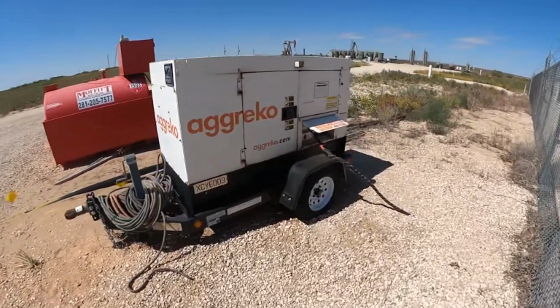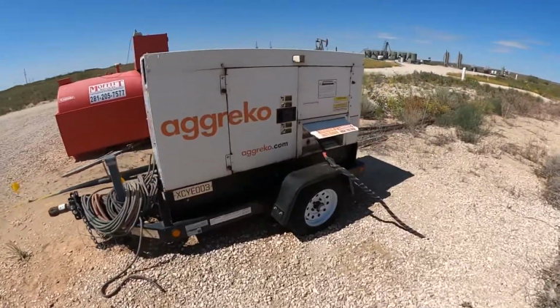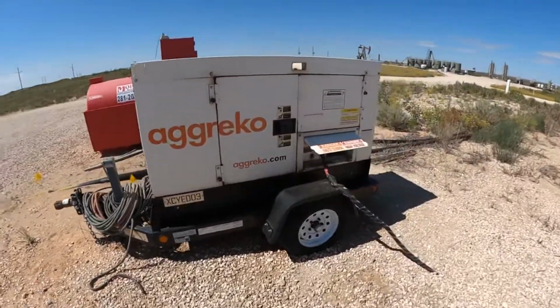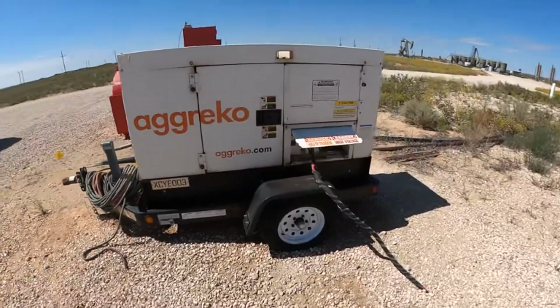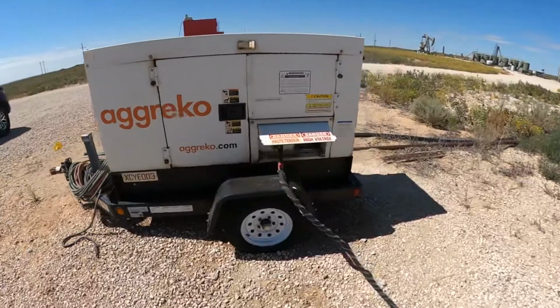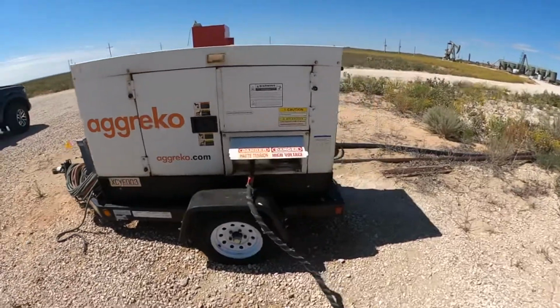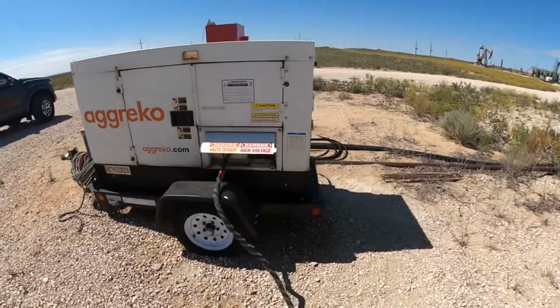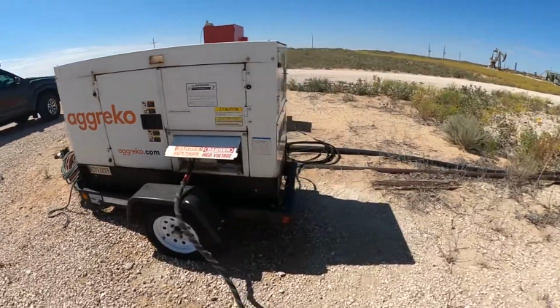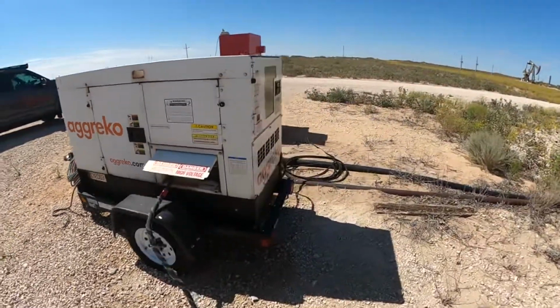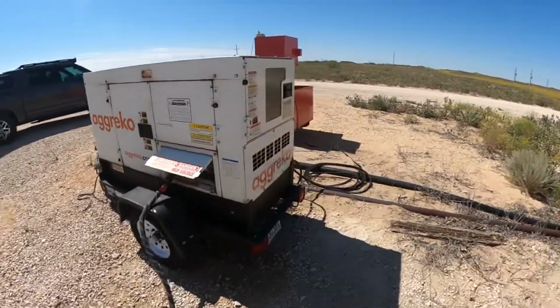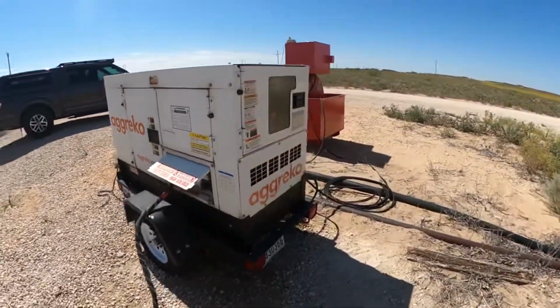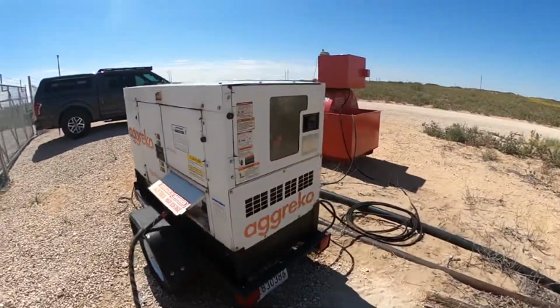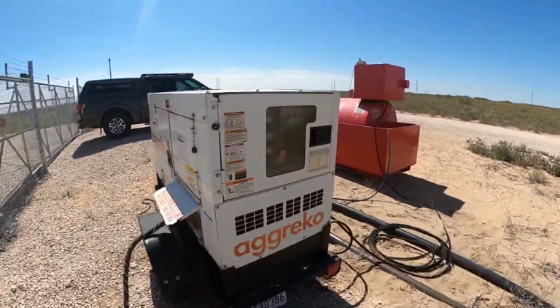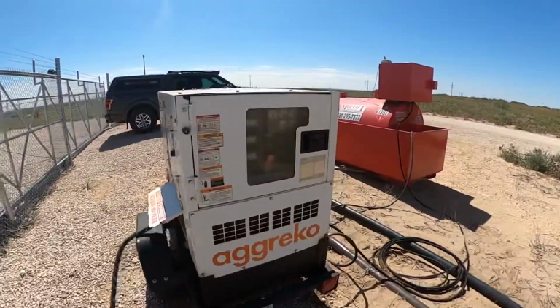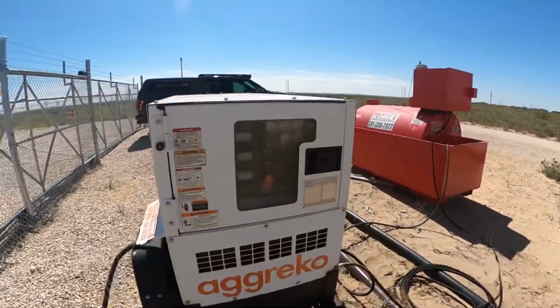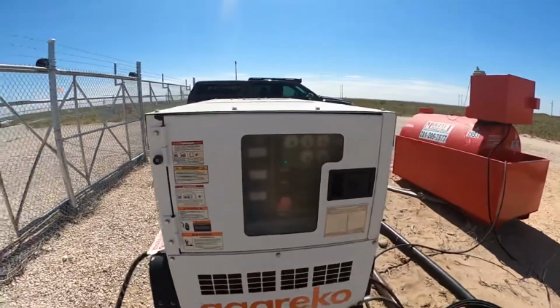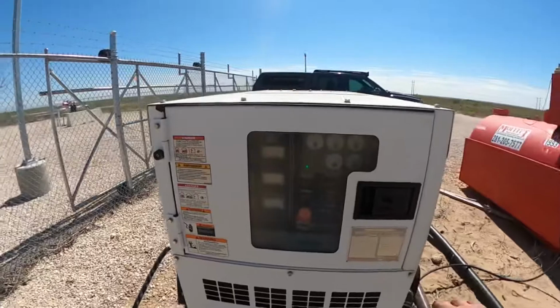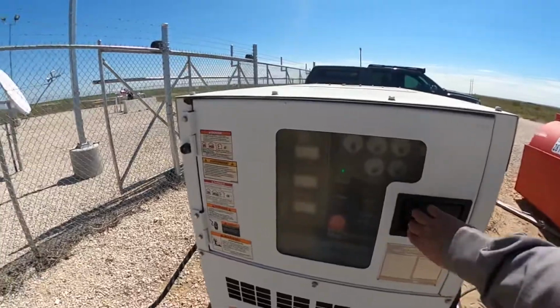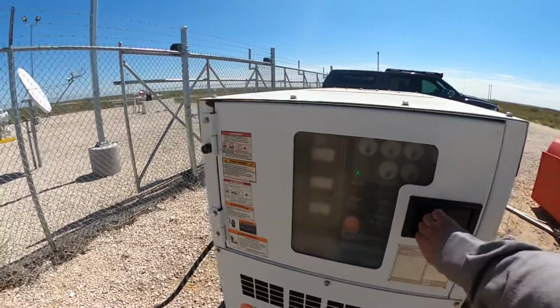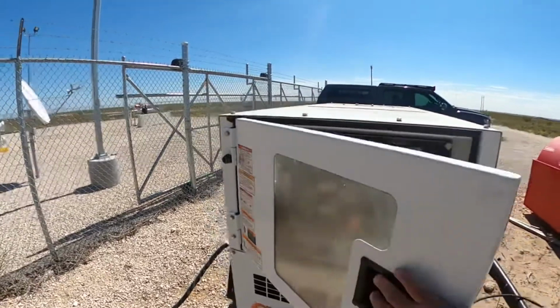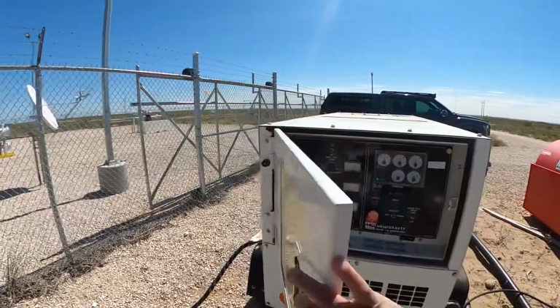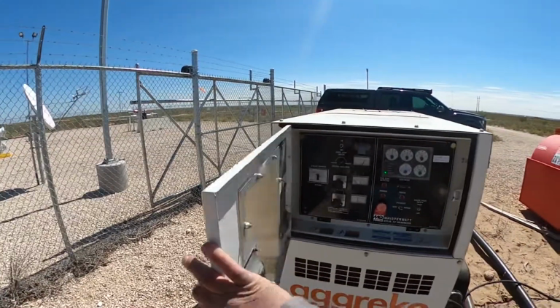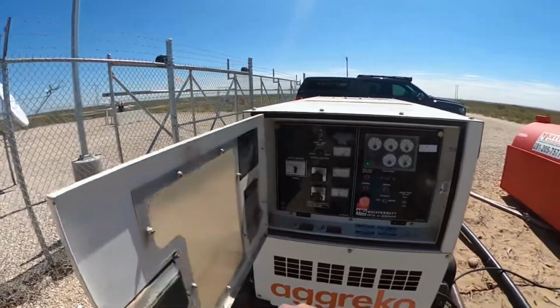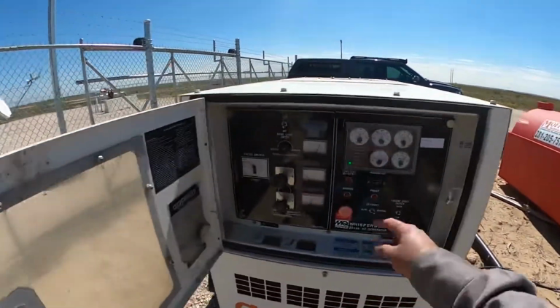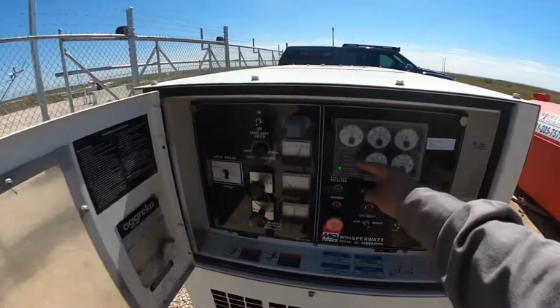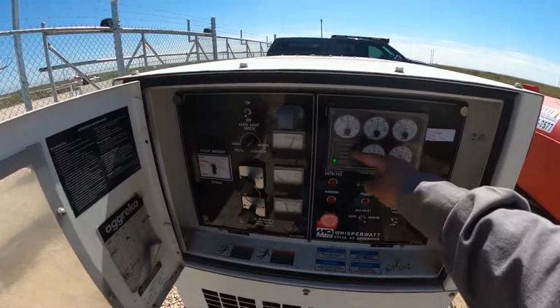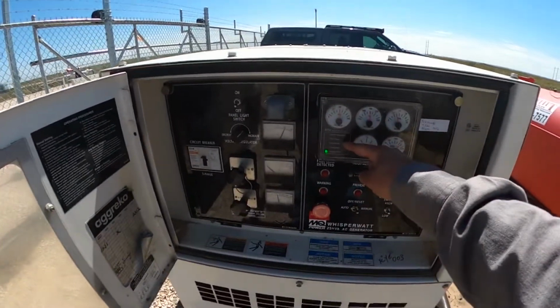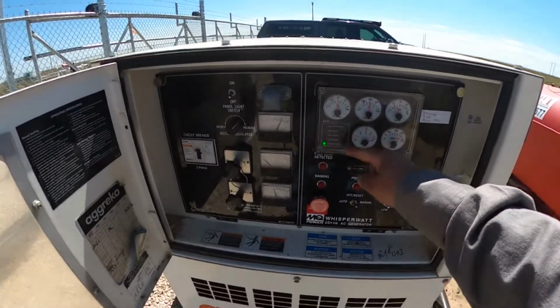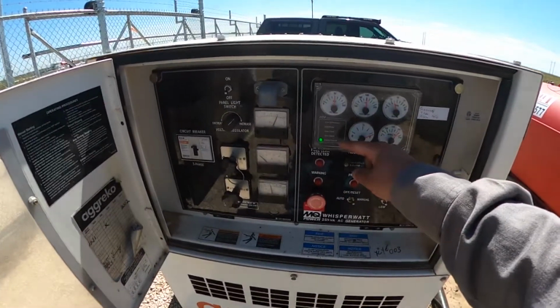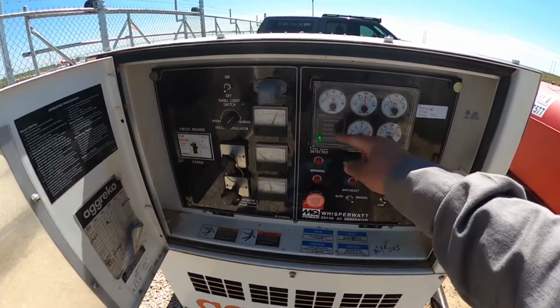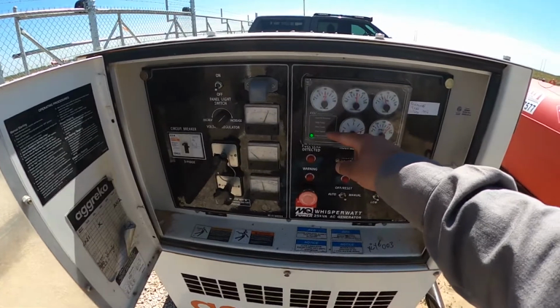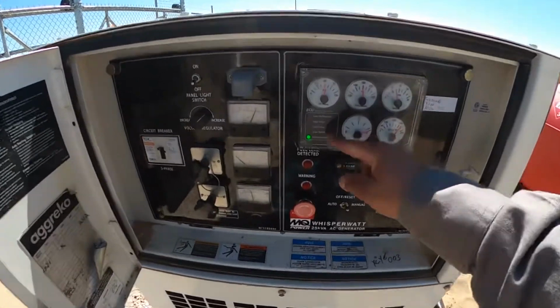I can't turn this off because we're running a facility with it right now. We had a couple of lights on it — it was dead. The overcrank and overspeed lights were on.